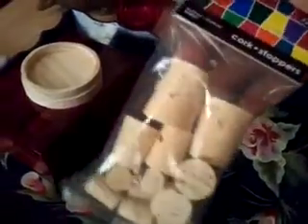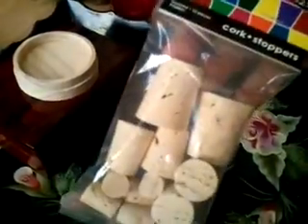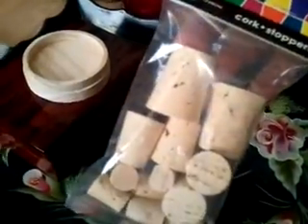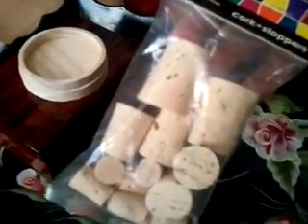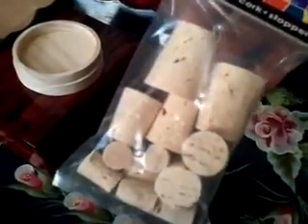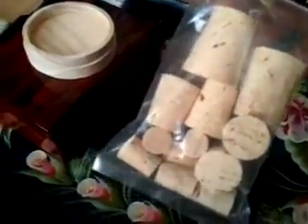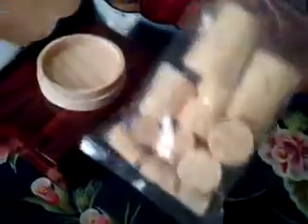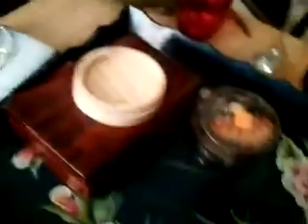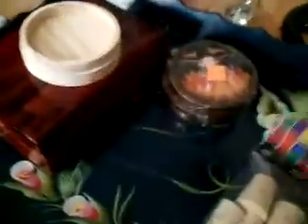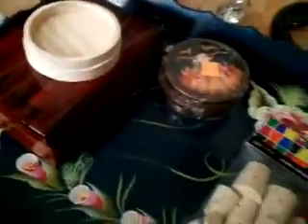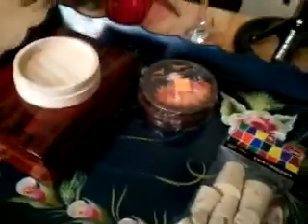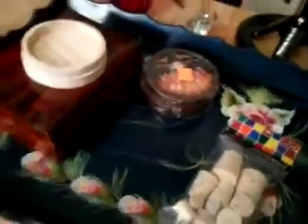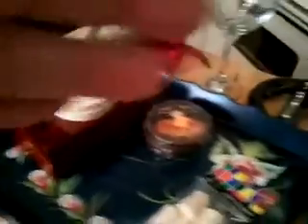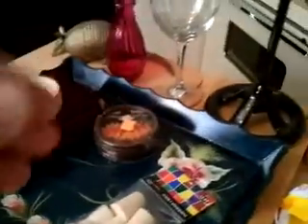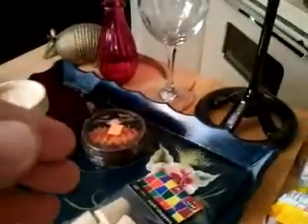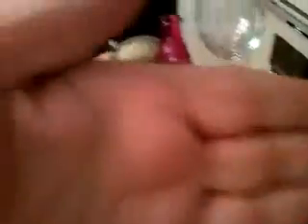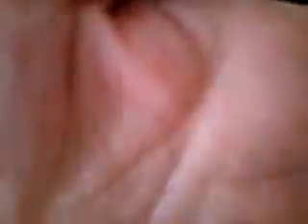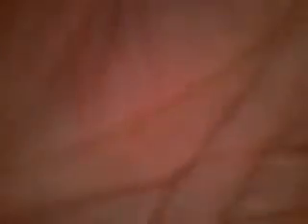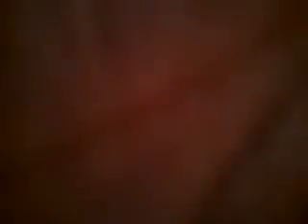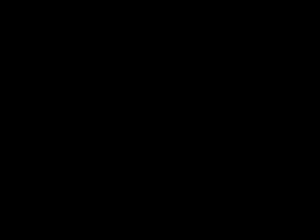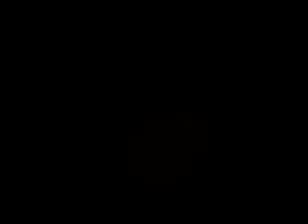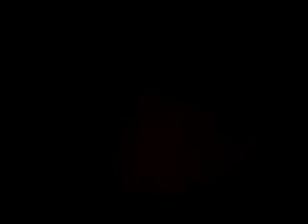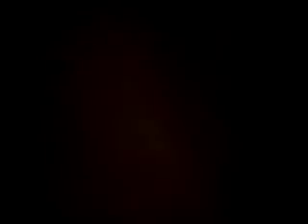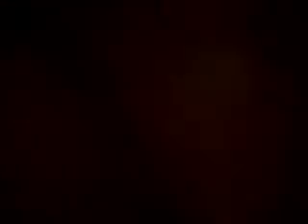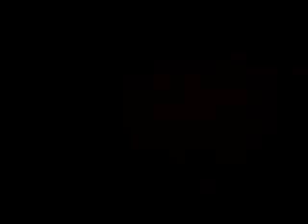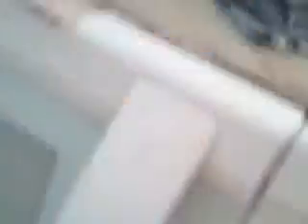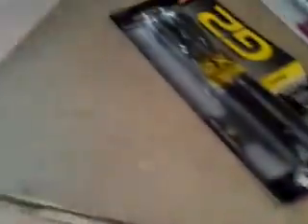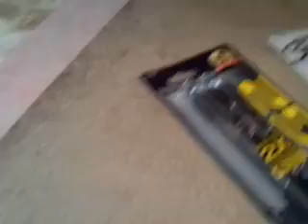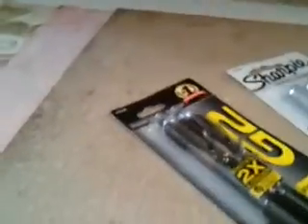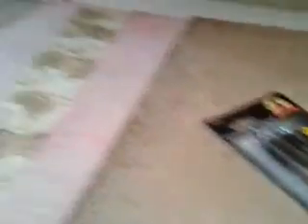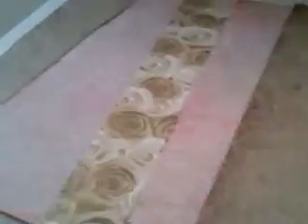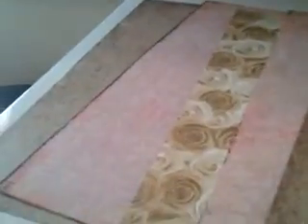Here's a bag of corks I got at the hobby store. I'm hoping one of those will fit that bottle. And over here, I don't want you to see everything just yet.